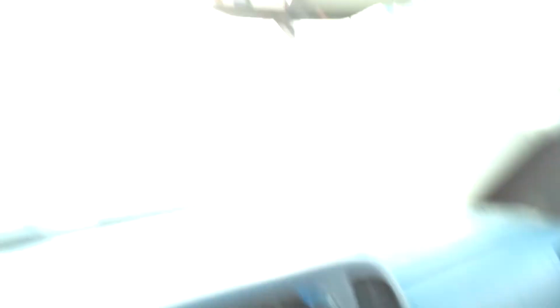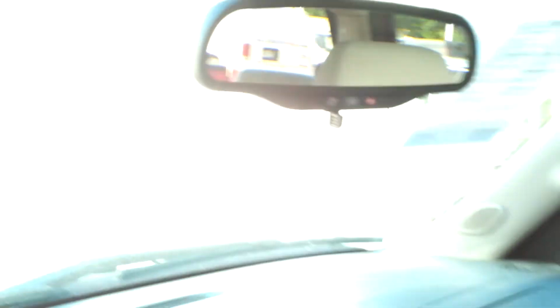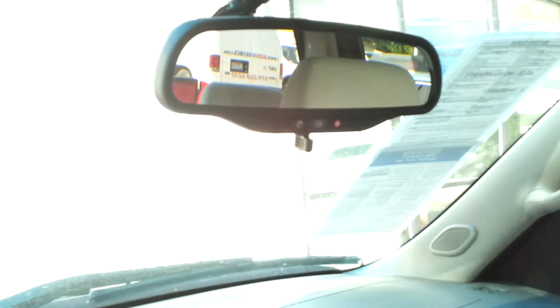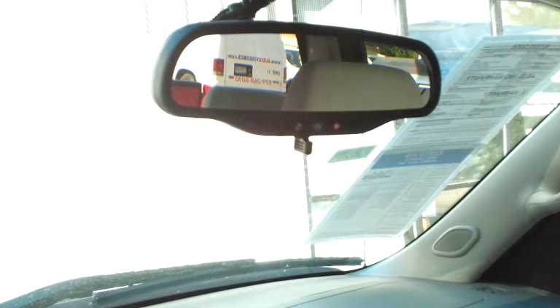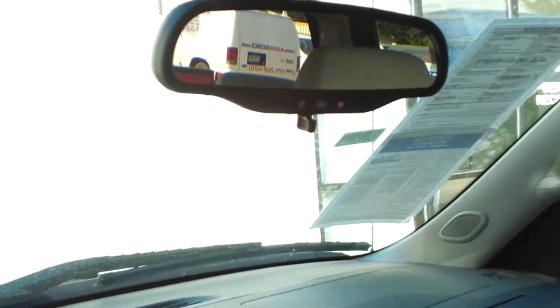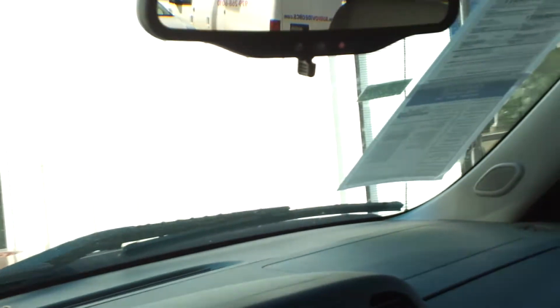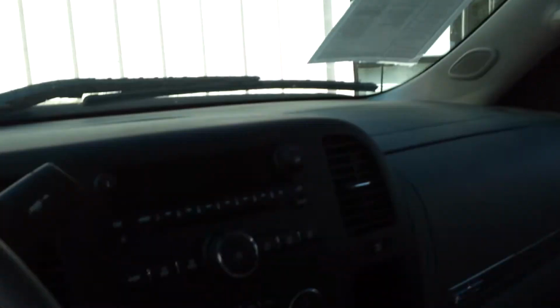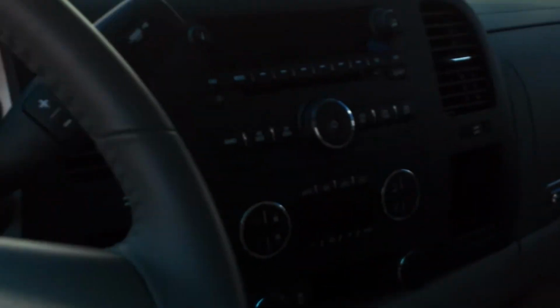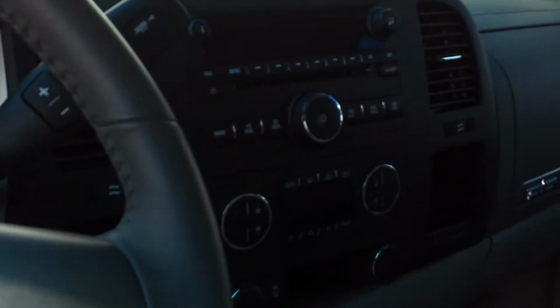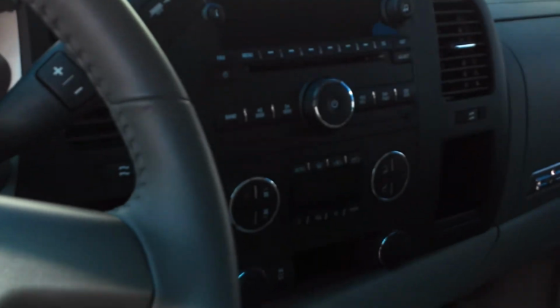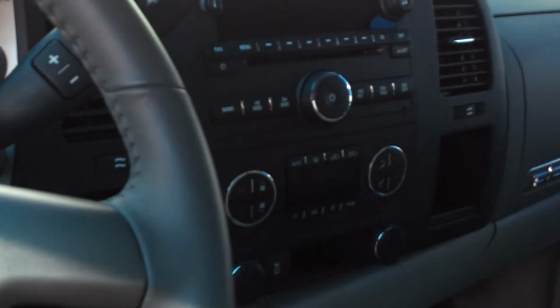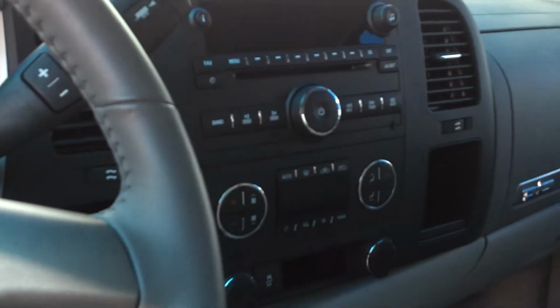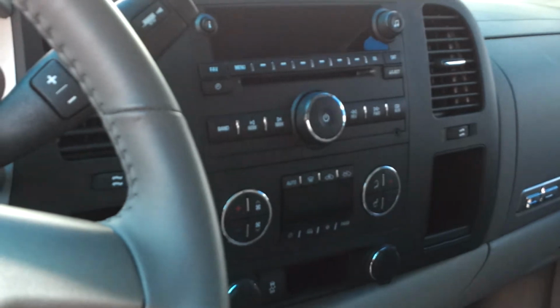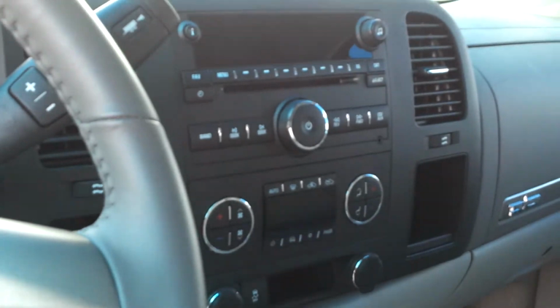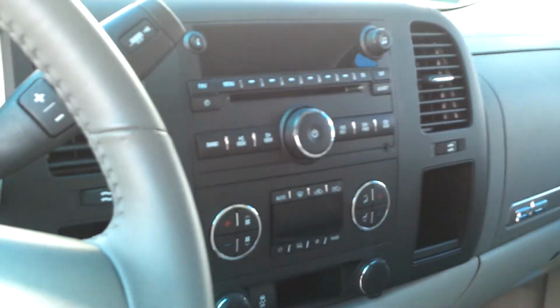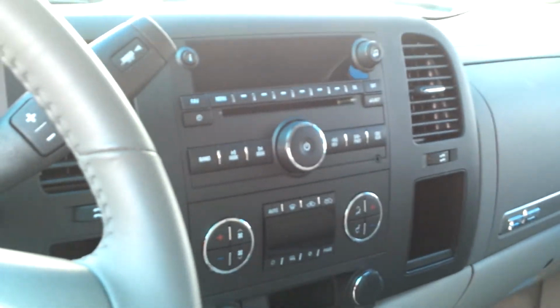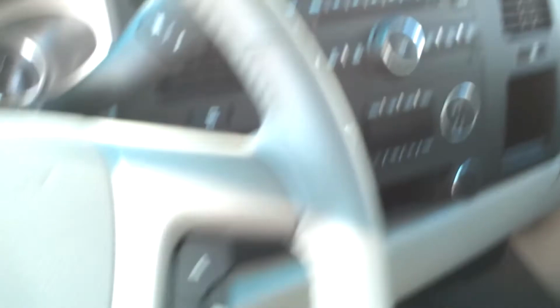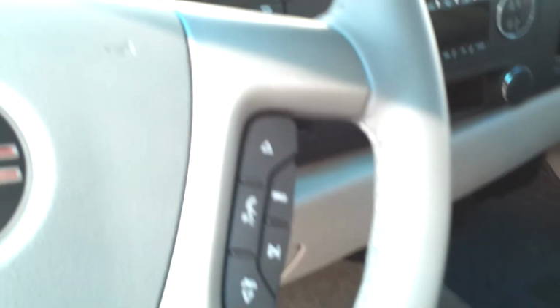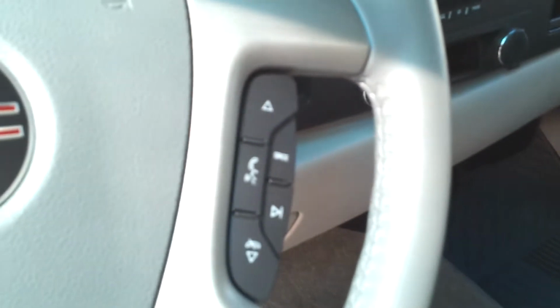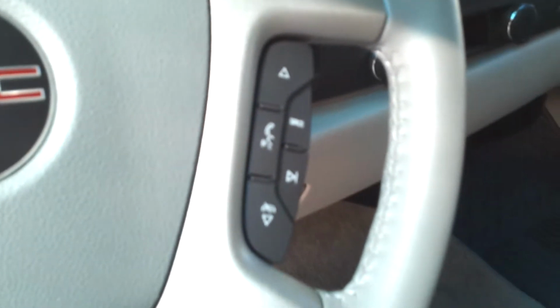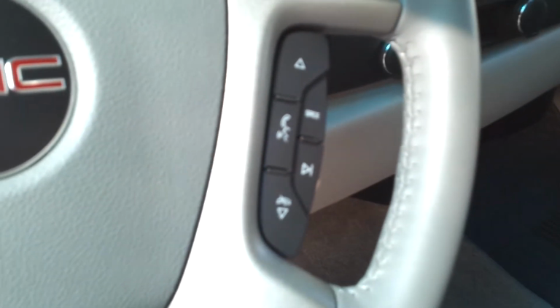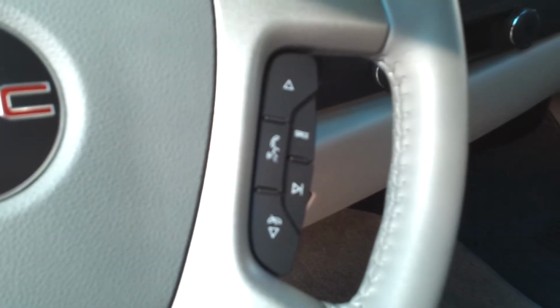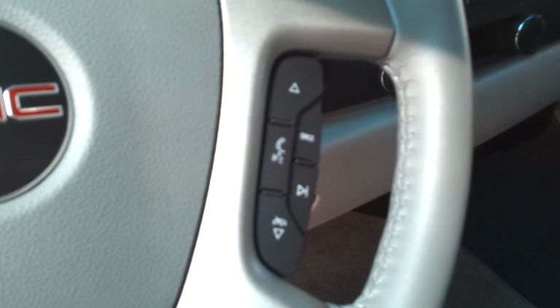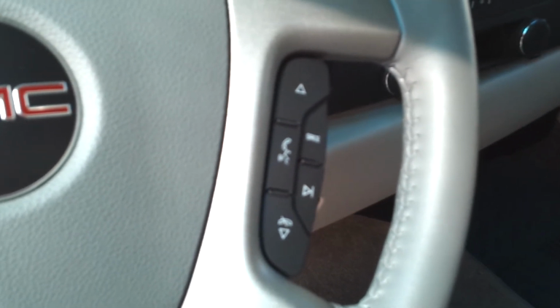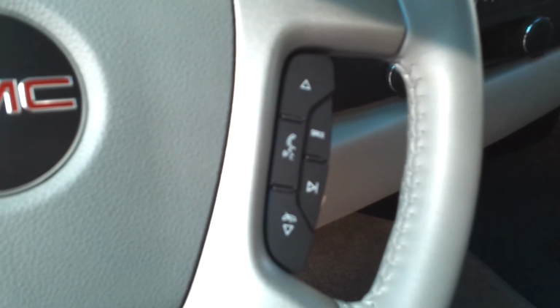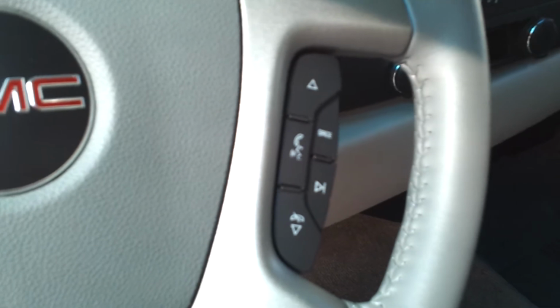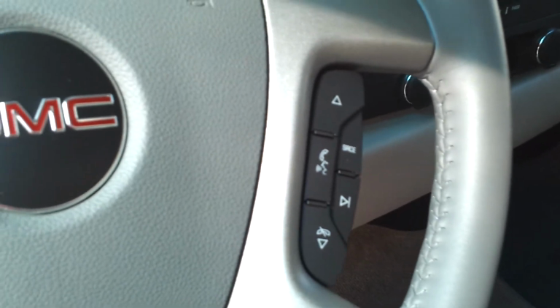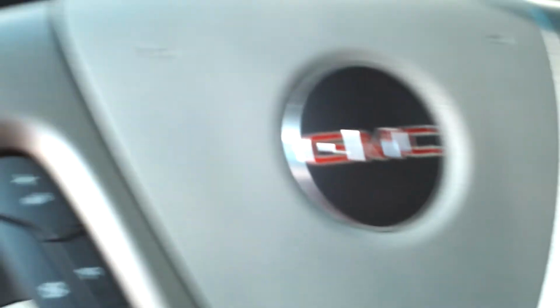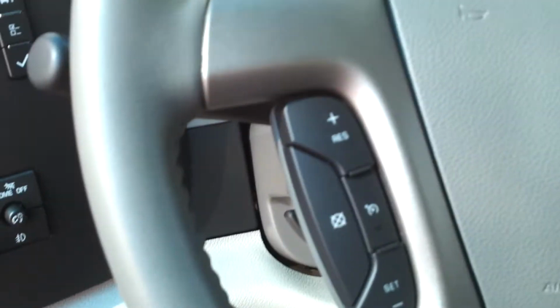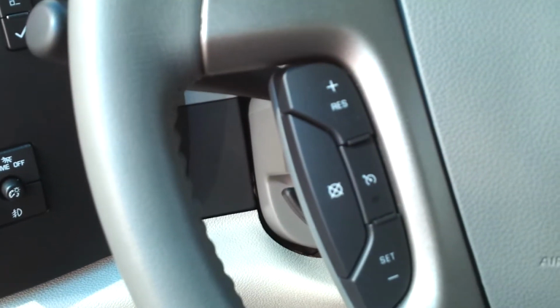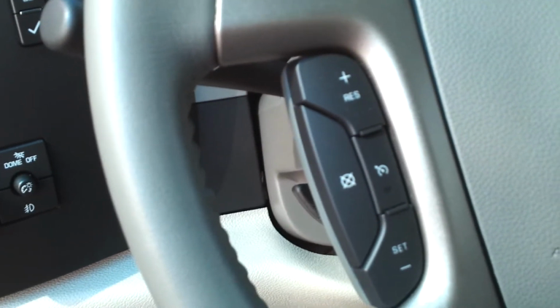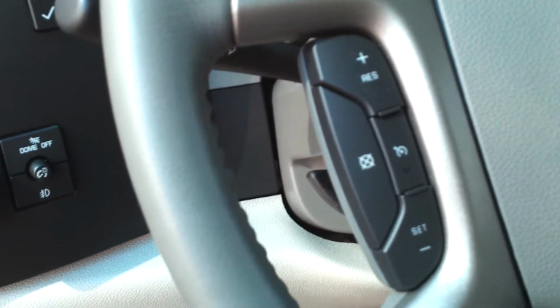It has your OnStar mirror, dual zone air controls — your standard Texas condition setup. You can see where you've got your Bluetooth, radio controls on the steering wheel, and cruise control on the other side.